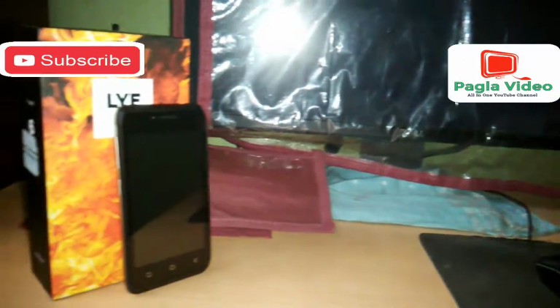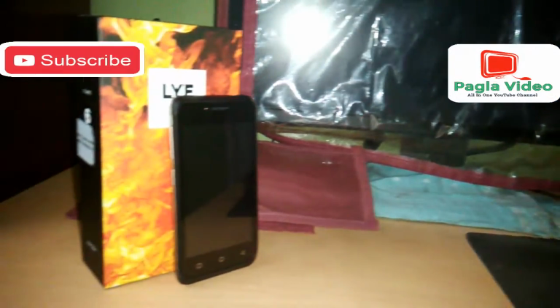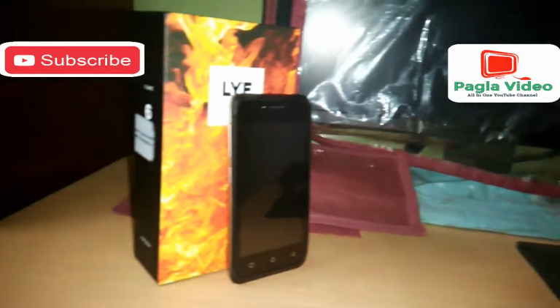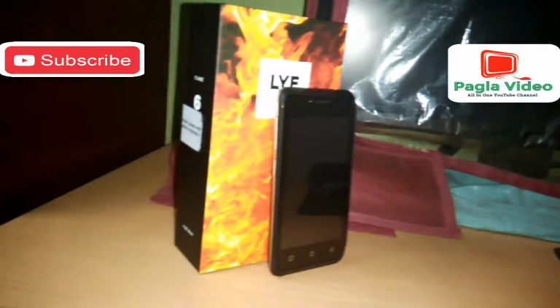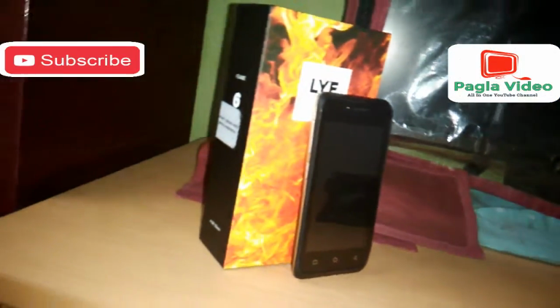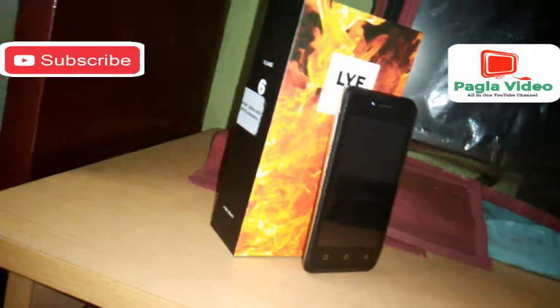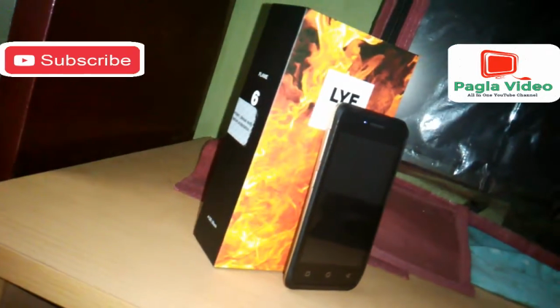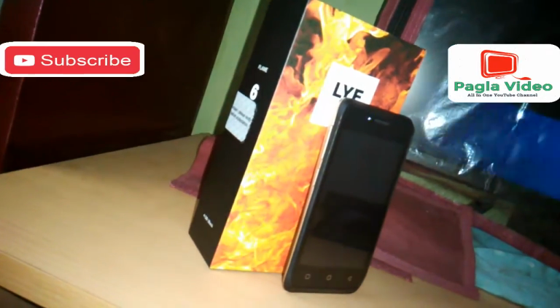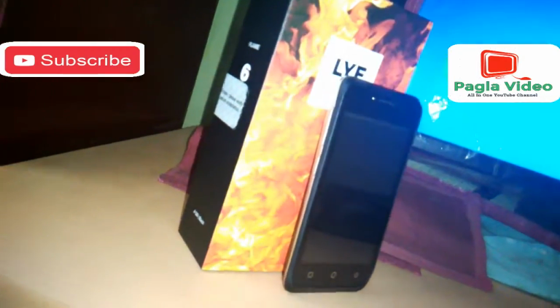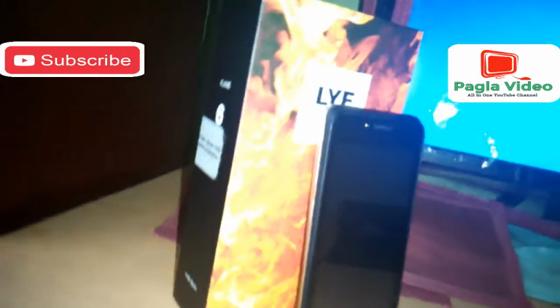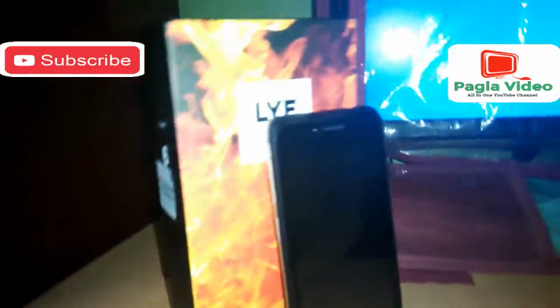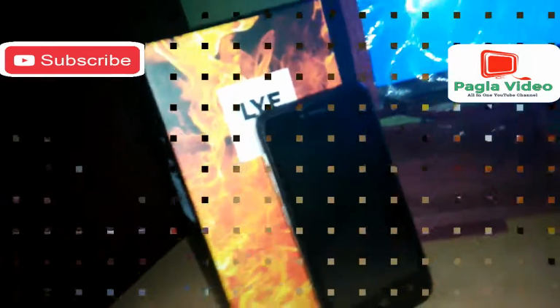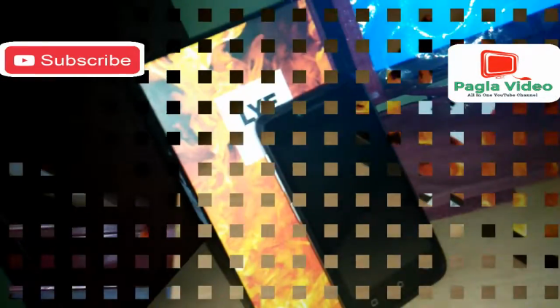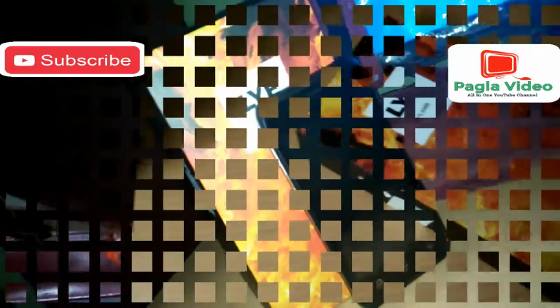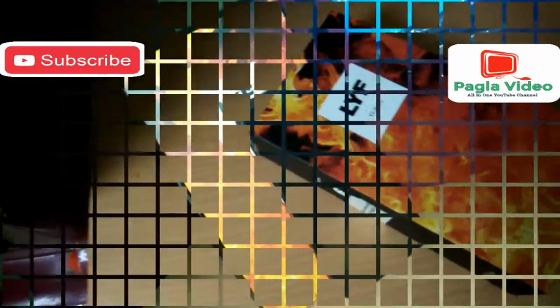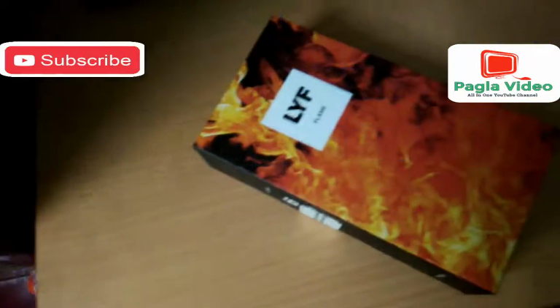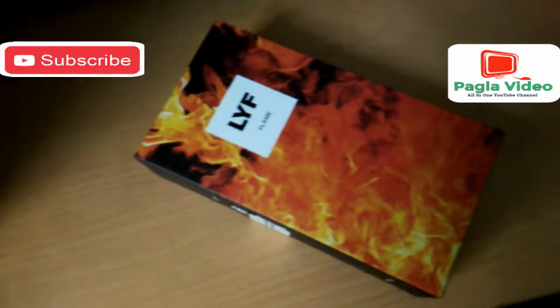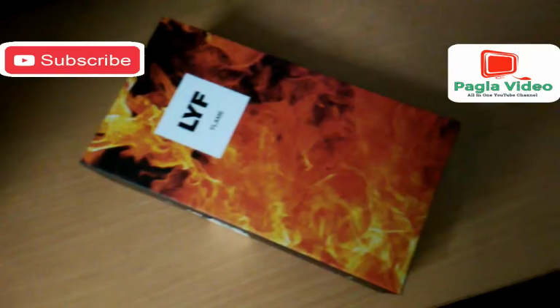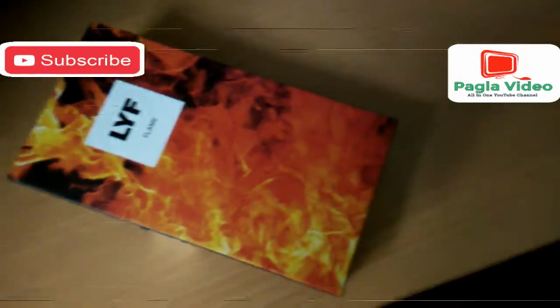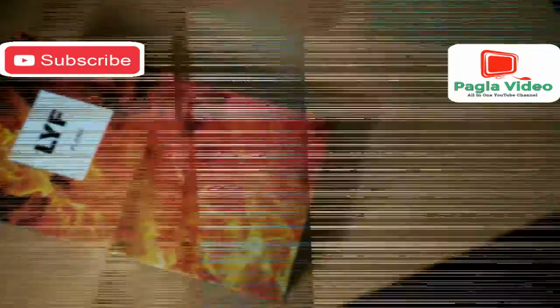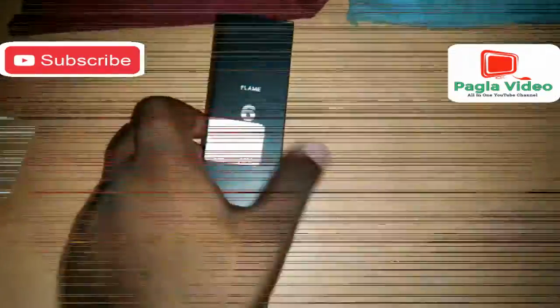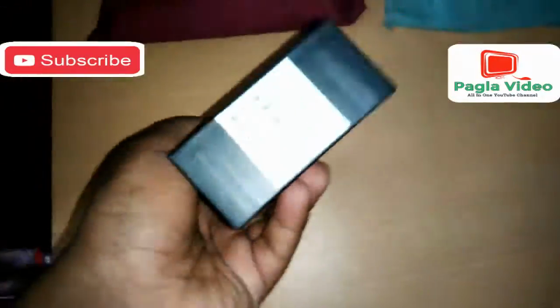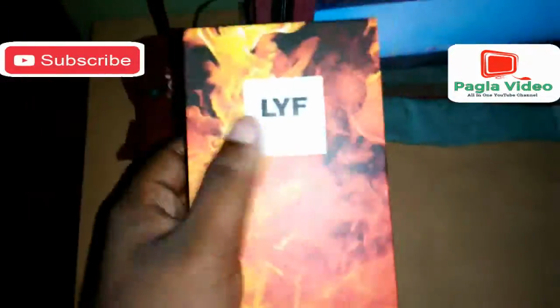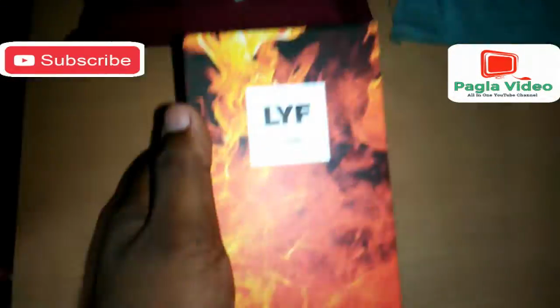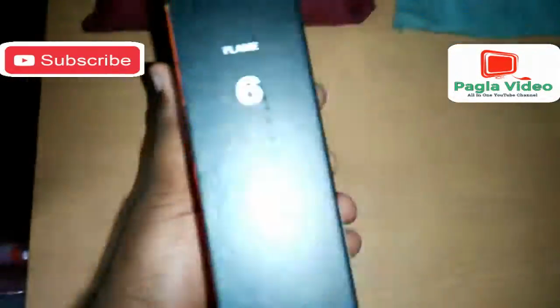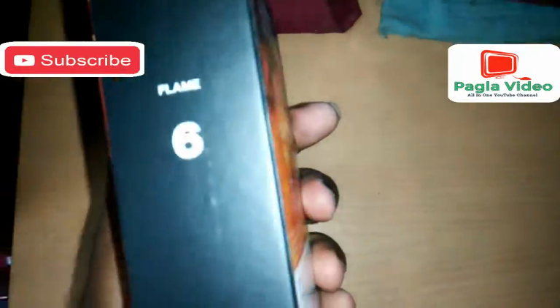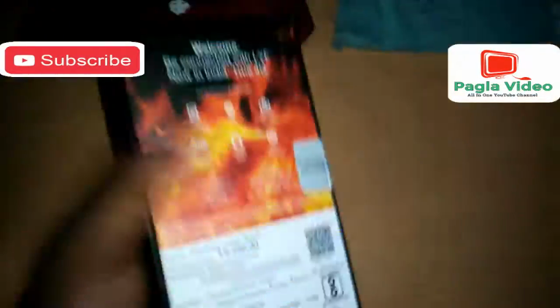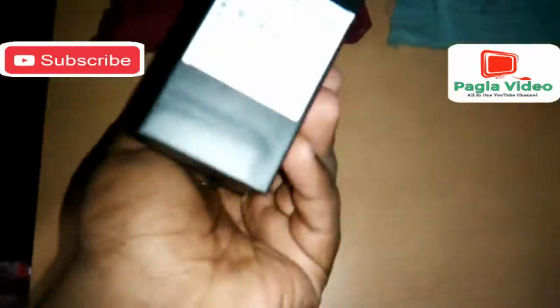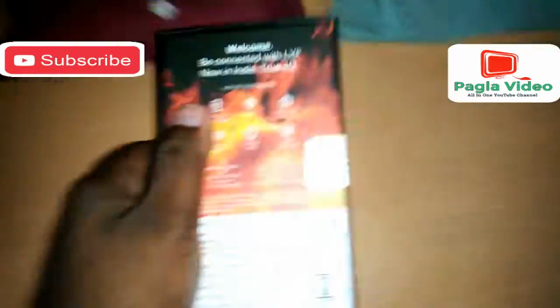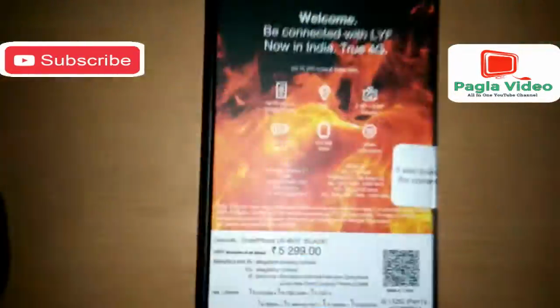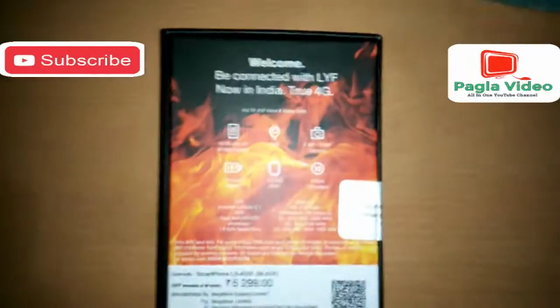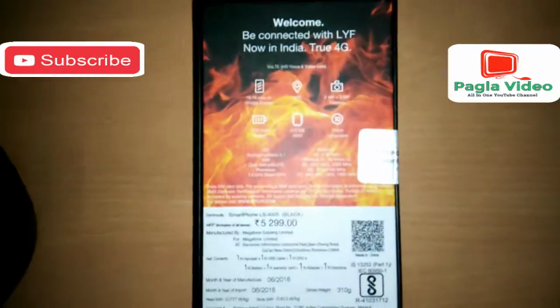I already purchased this box and I will get a Jio SIM with this box for free. It gives you three months of unlimited 4G, voice calls, and SMS. You already know about it, so anyway let's start the unboxing of the Flame 6.